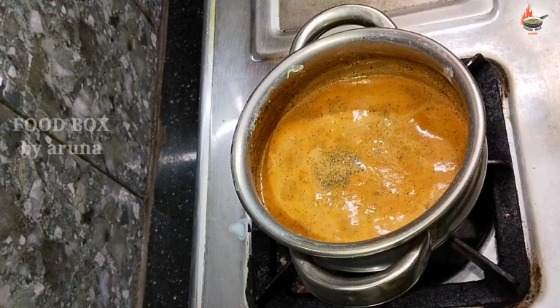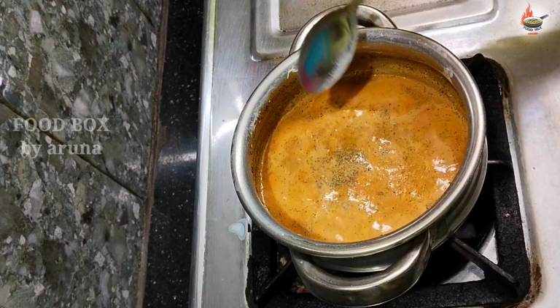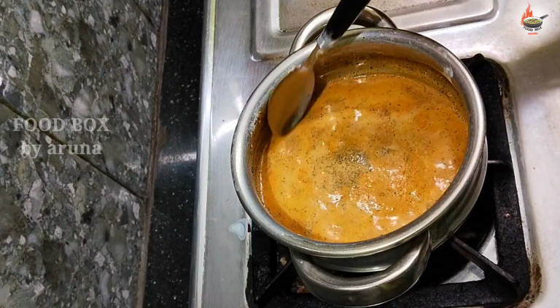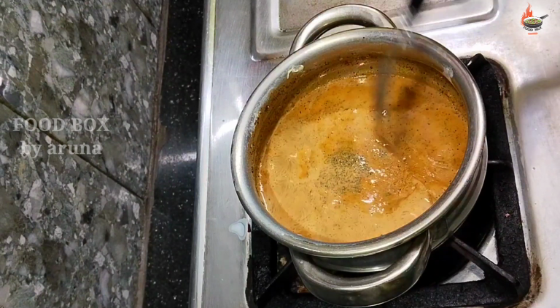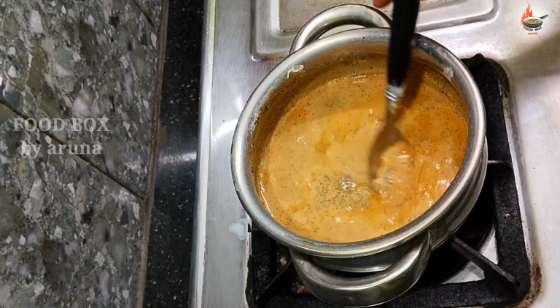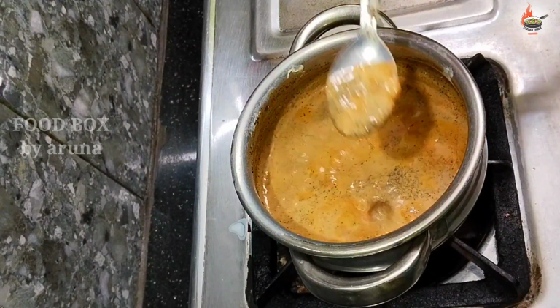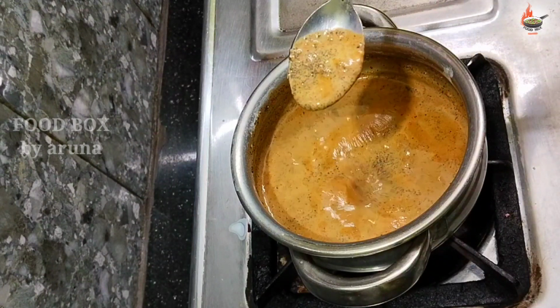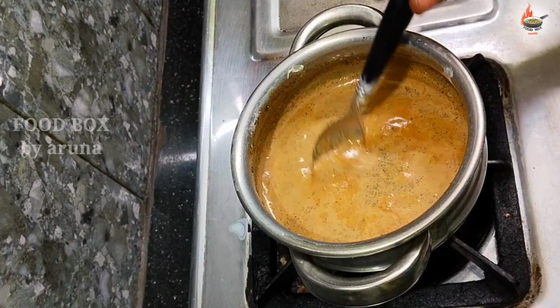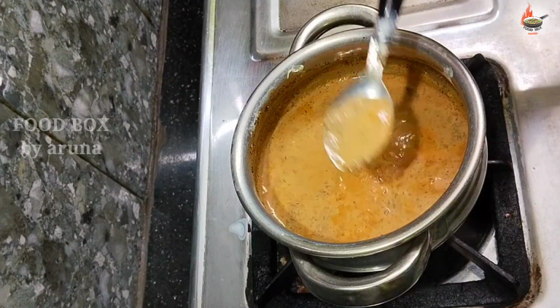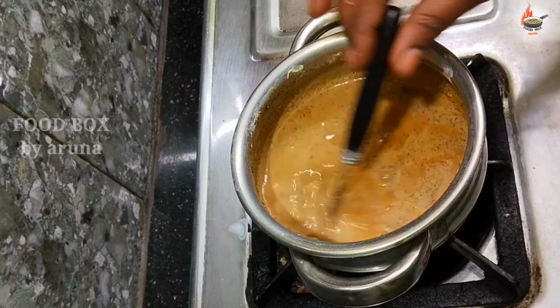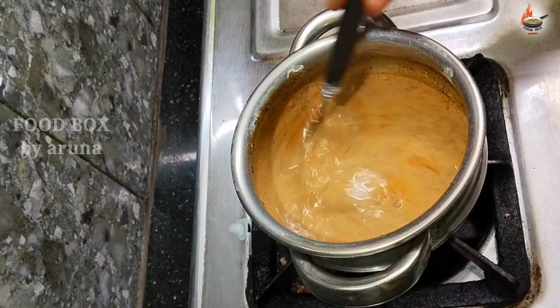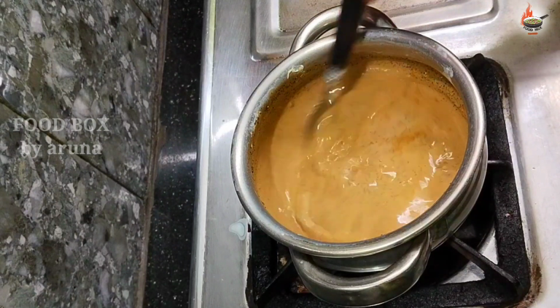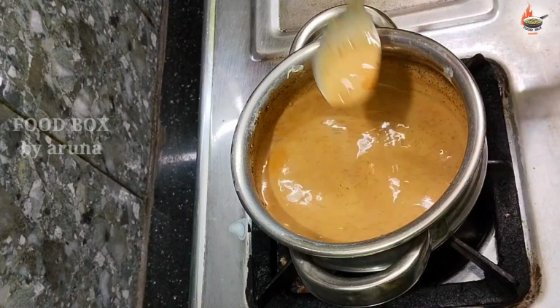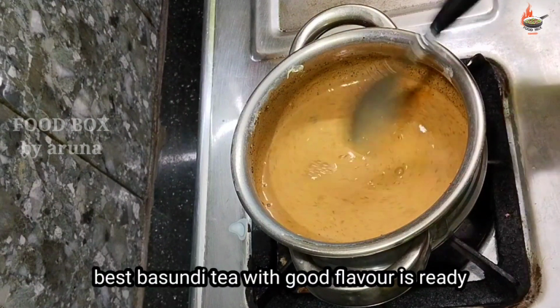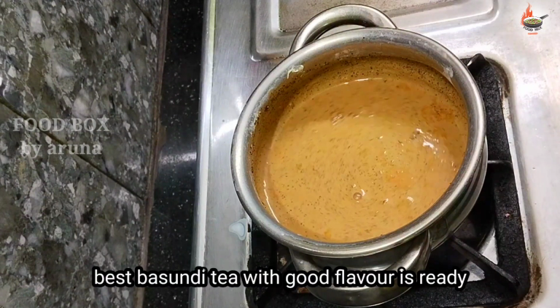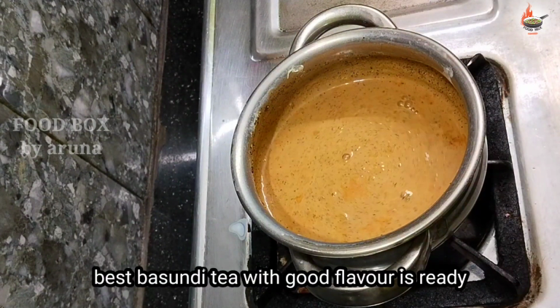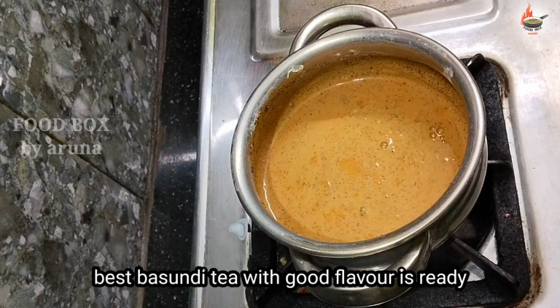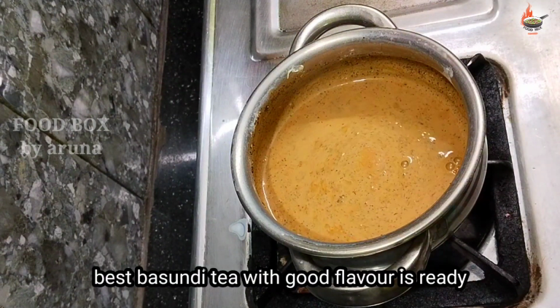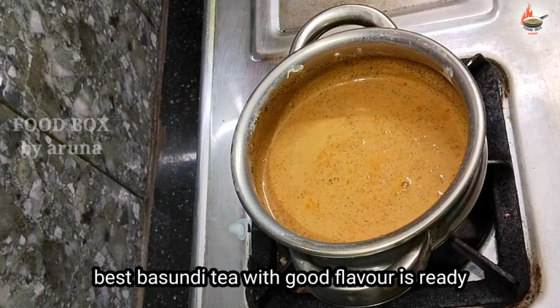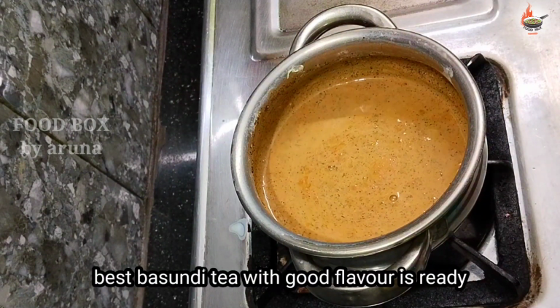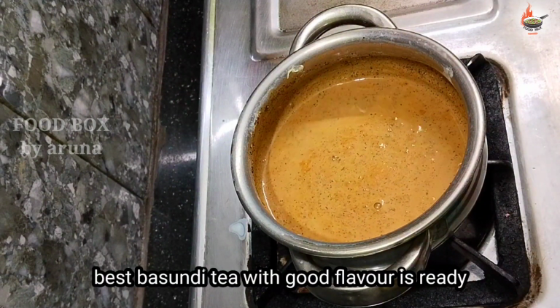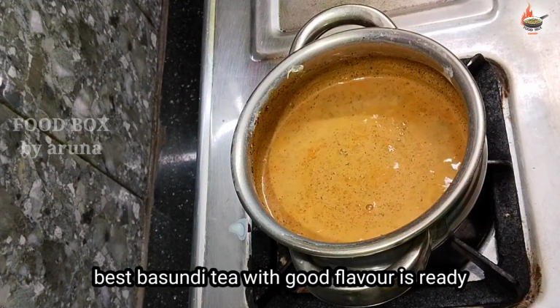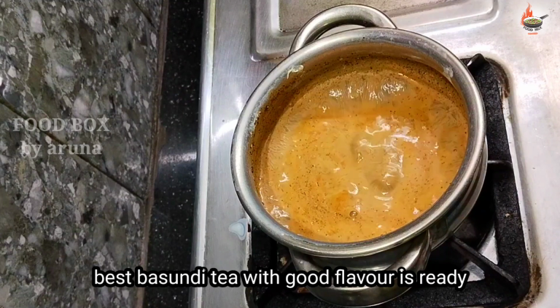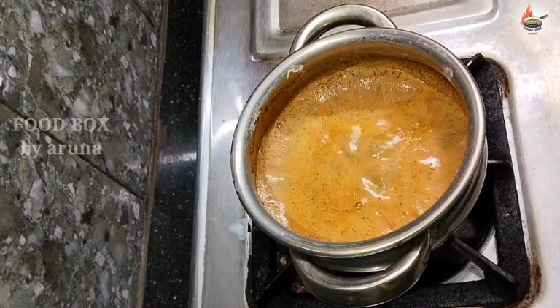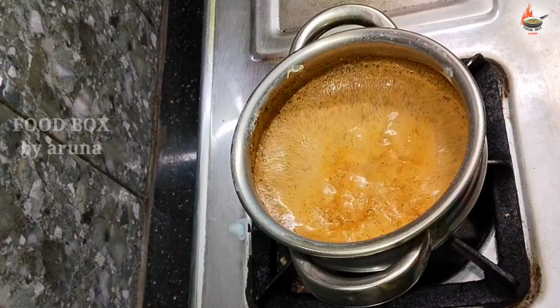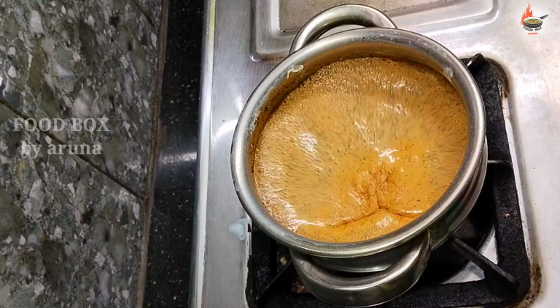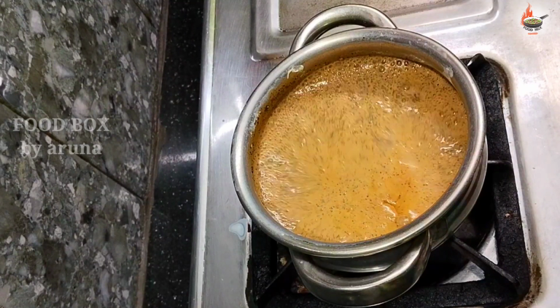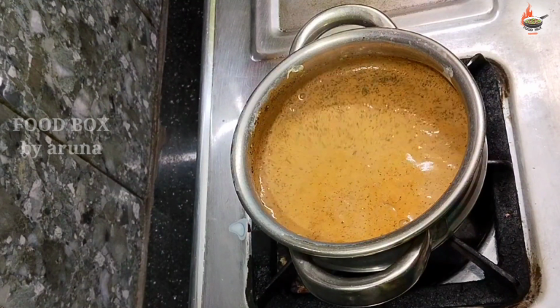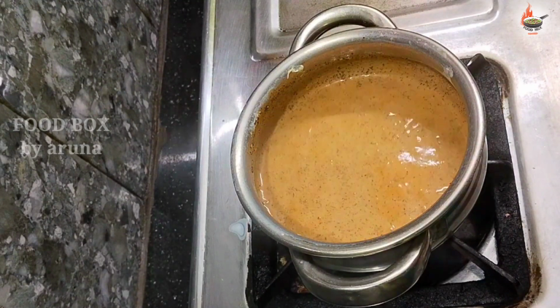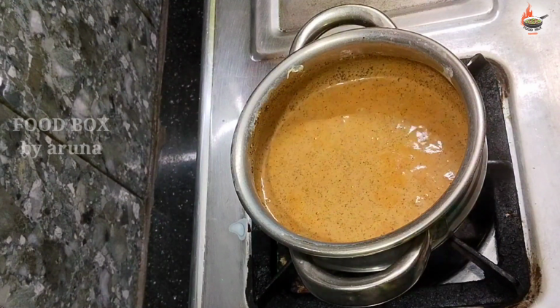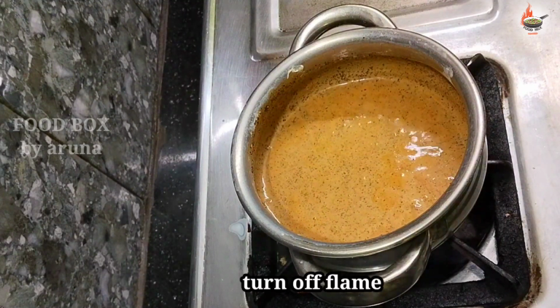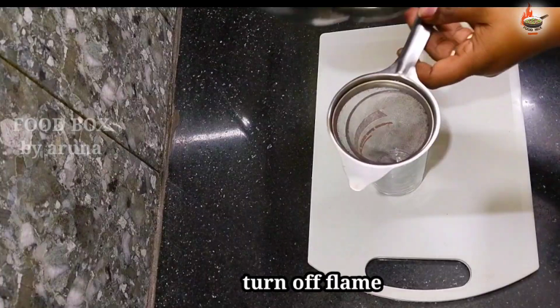Look — it's not too thick. The malai (cream) and the texture are forming perfectly. Our perfect basundi tea is ready now. After that, turn off the flame.